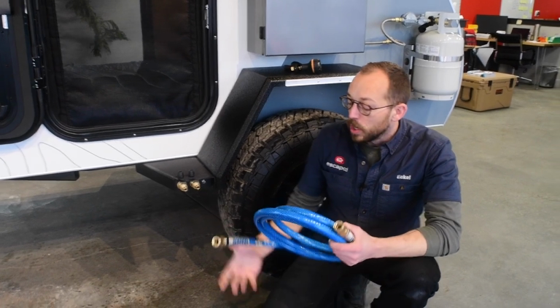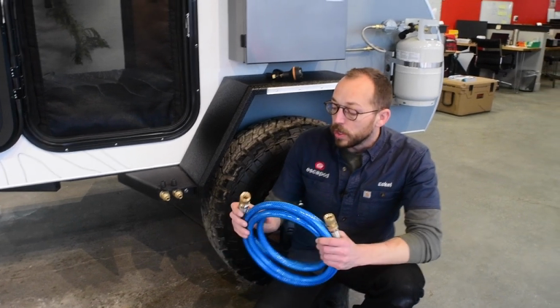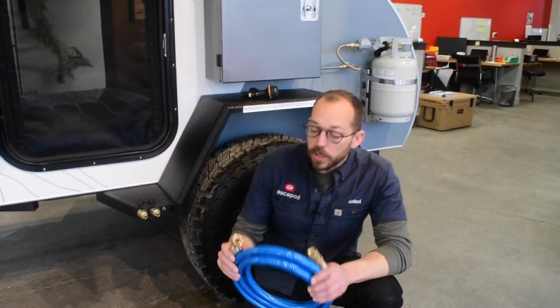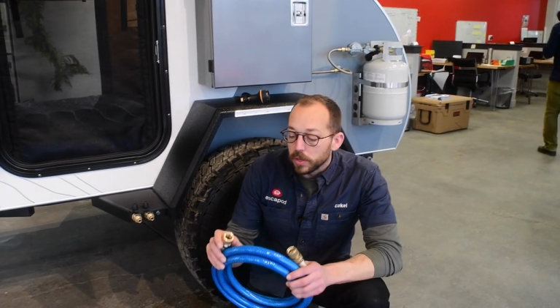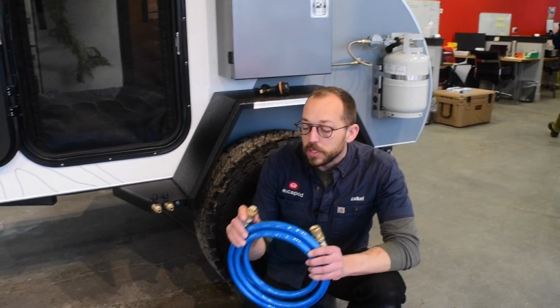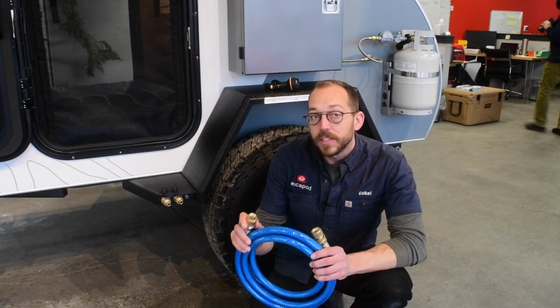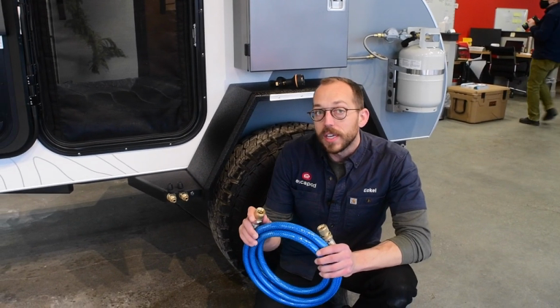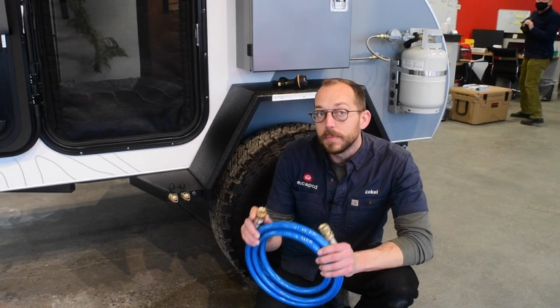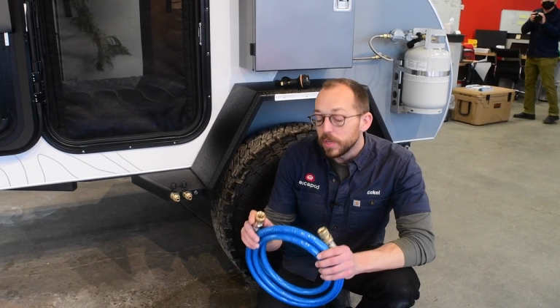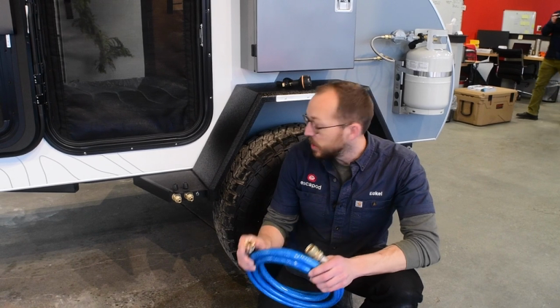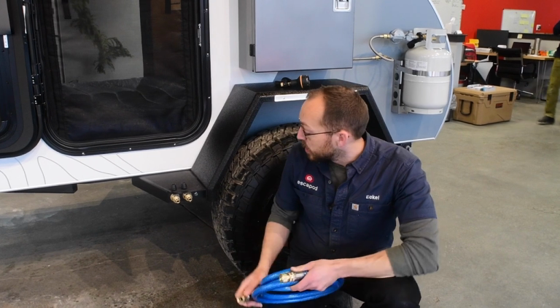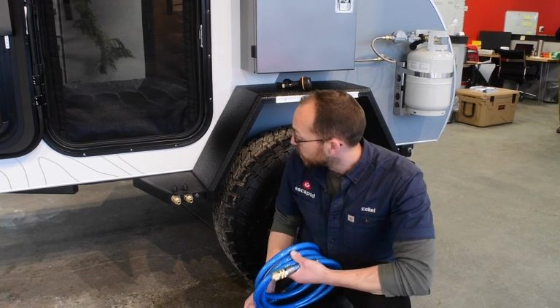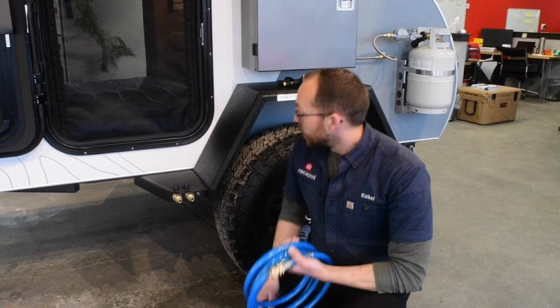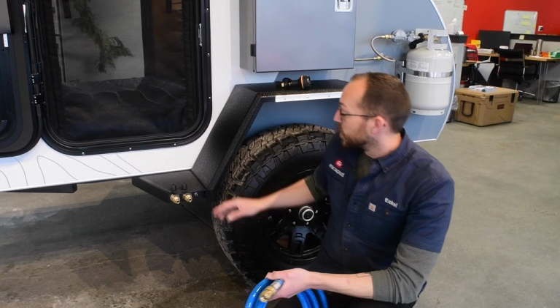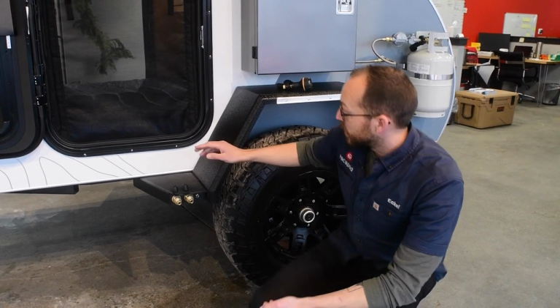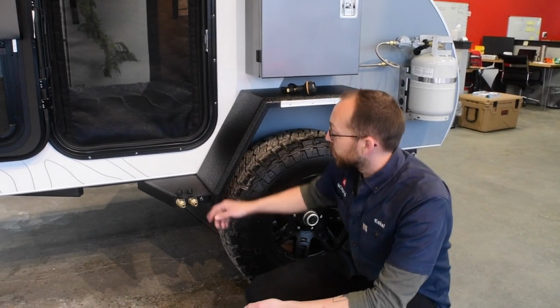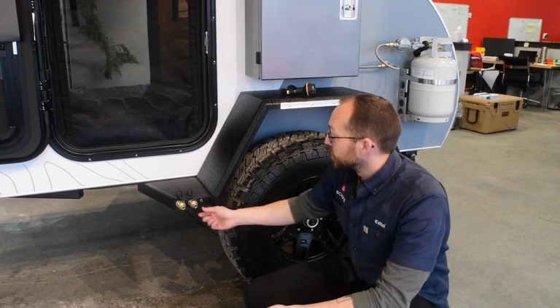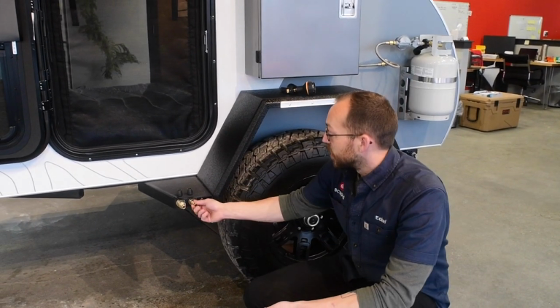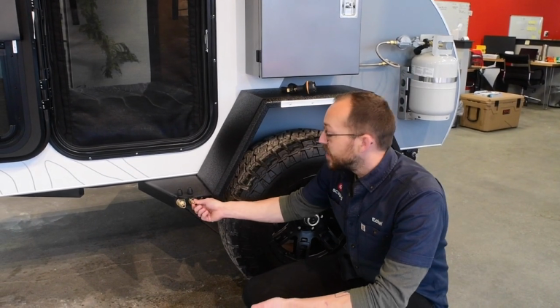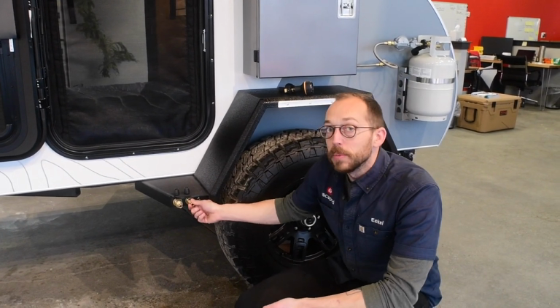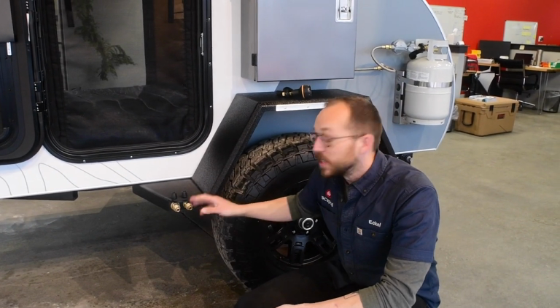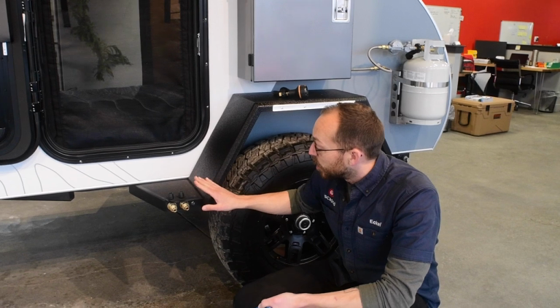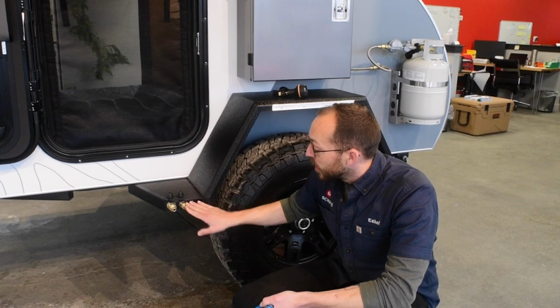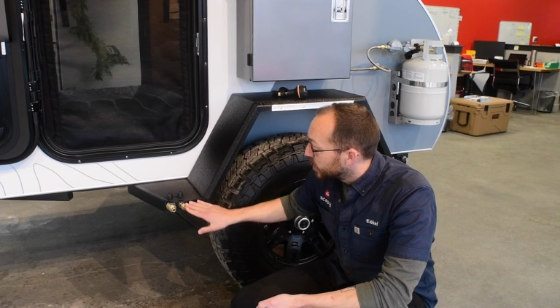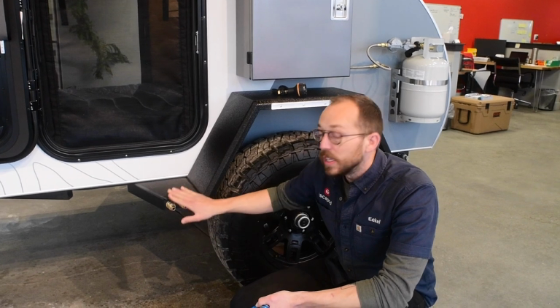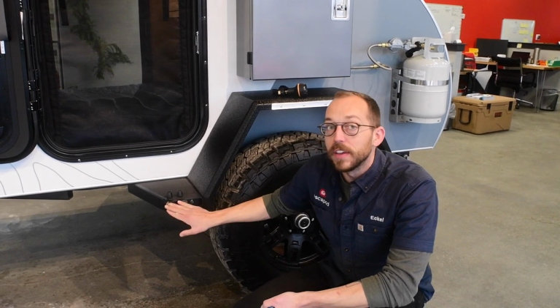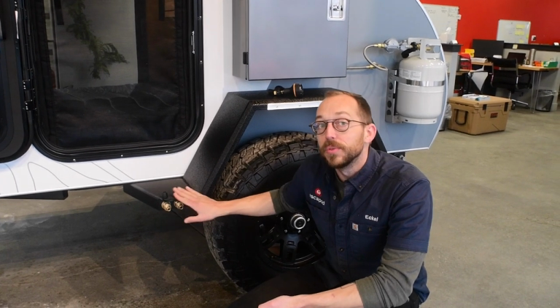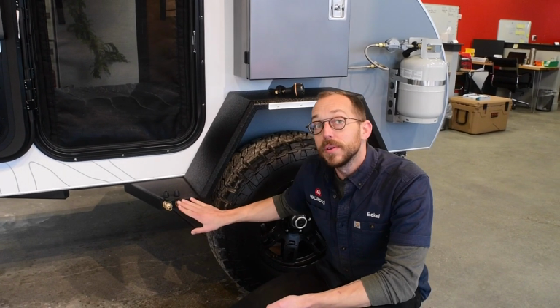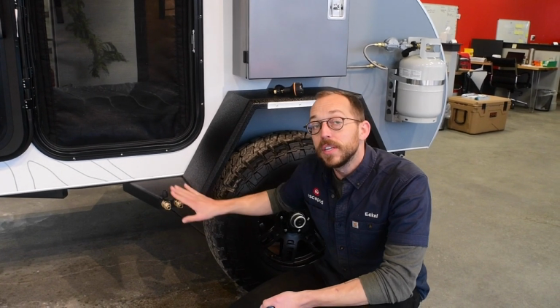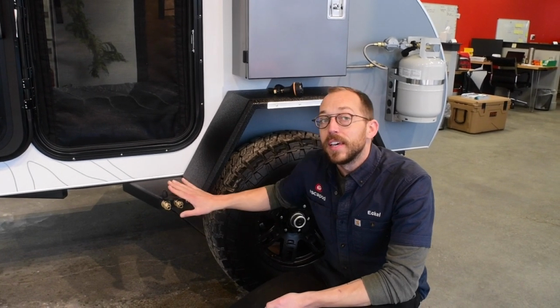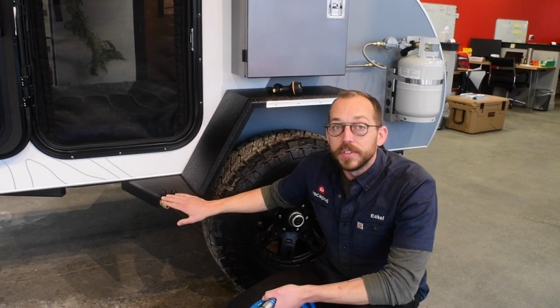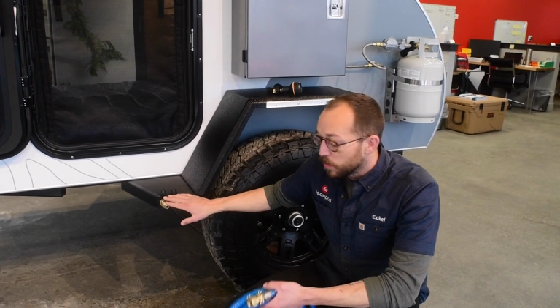What we include with every trailer are these brass quick connects to make it really easy to connect. One thing we like to tell our customers is it's easy to remember by saying 'come right on in, don't be left out.' So right is your input and left is your output.